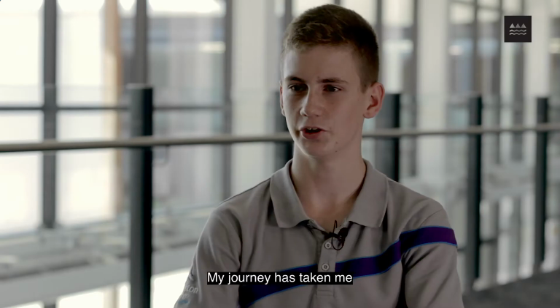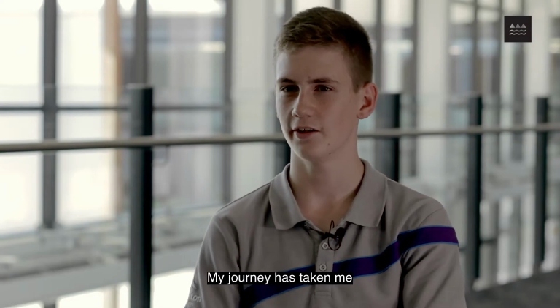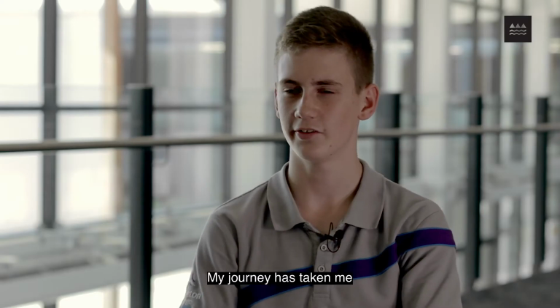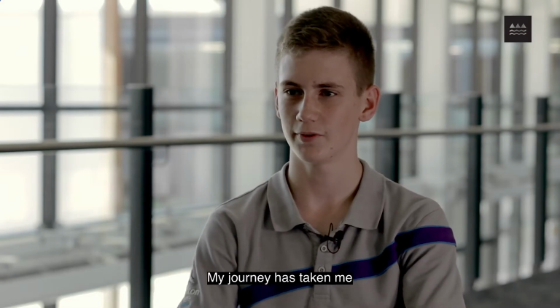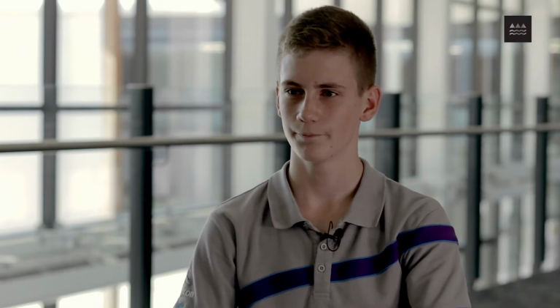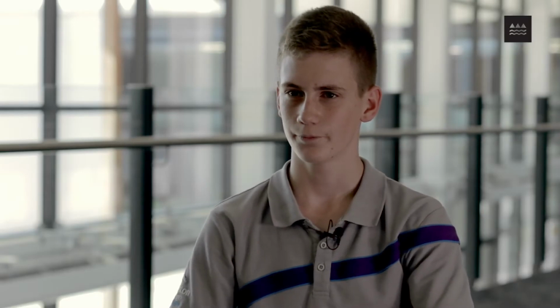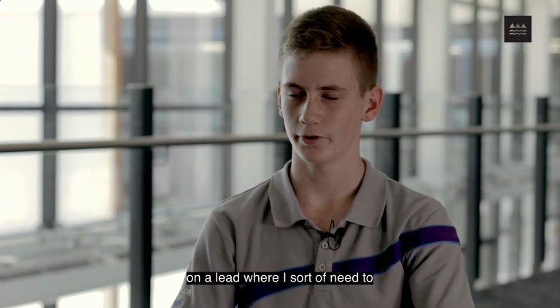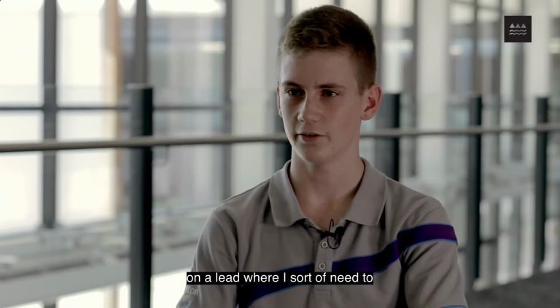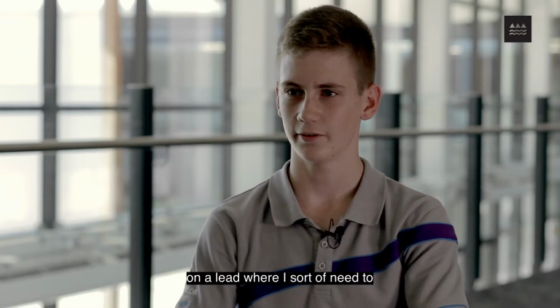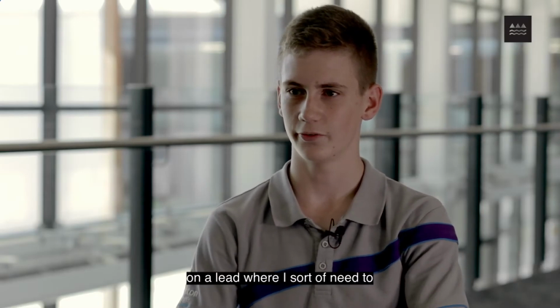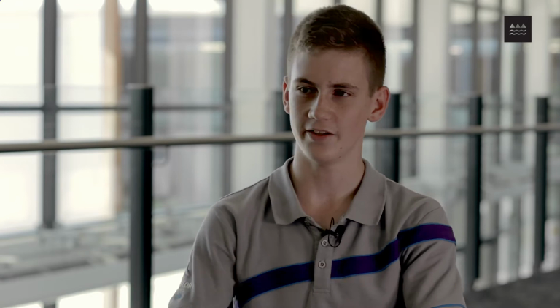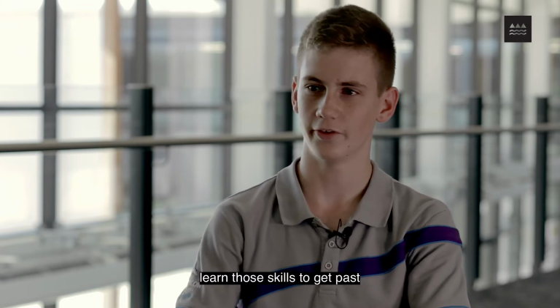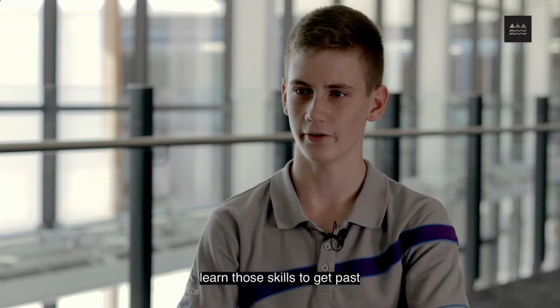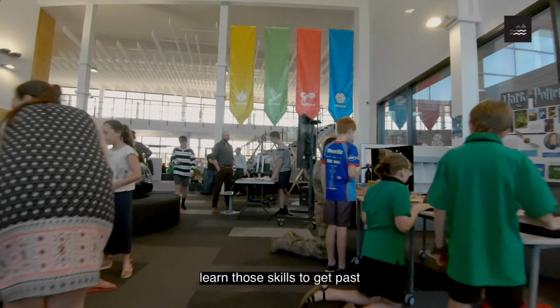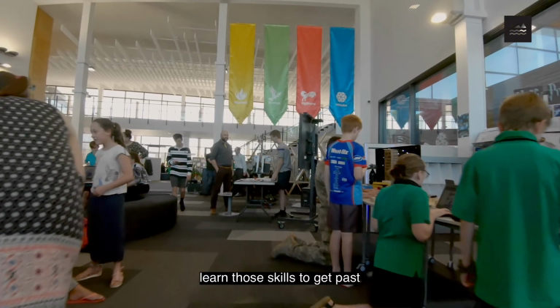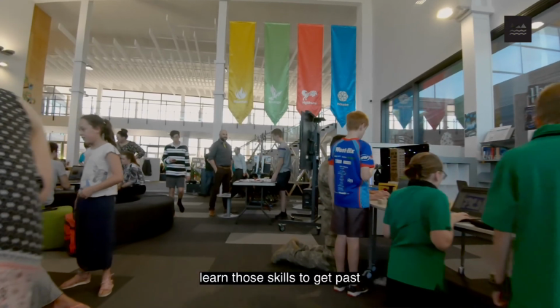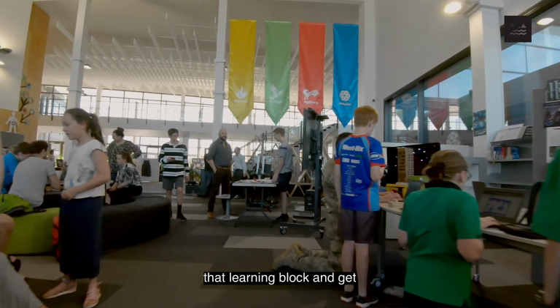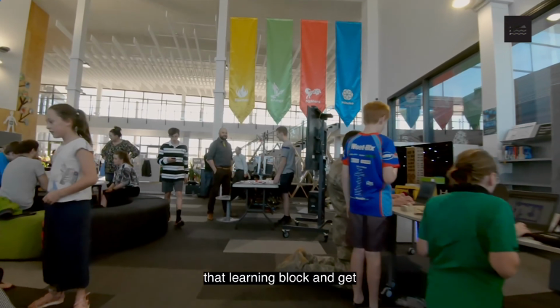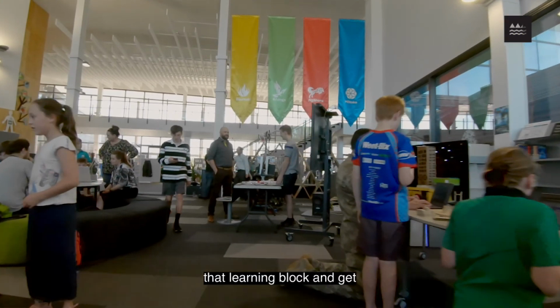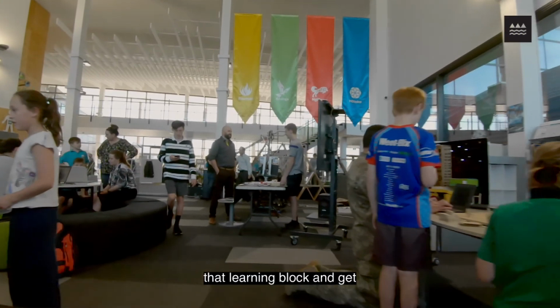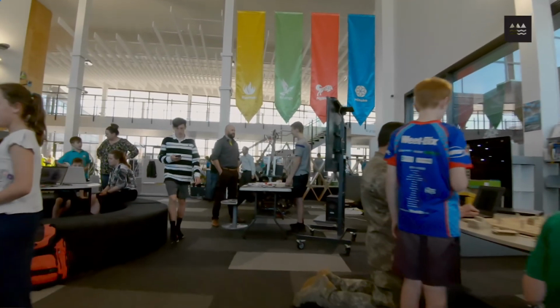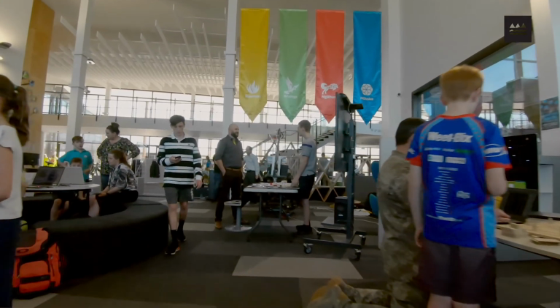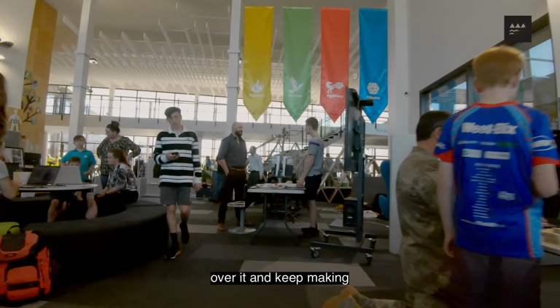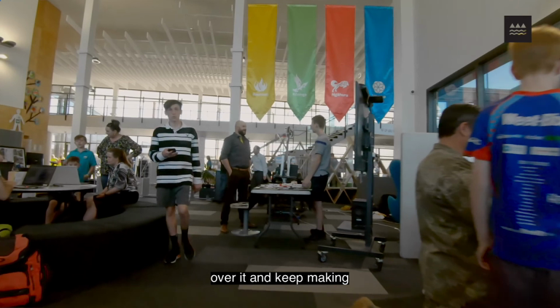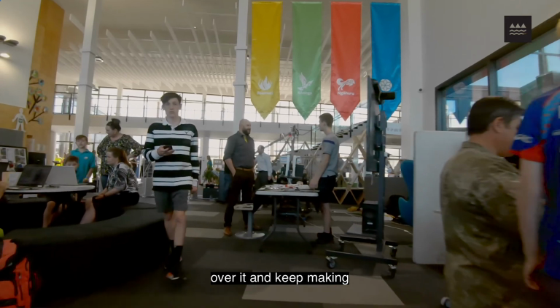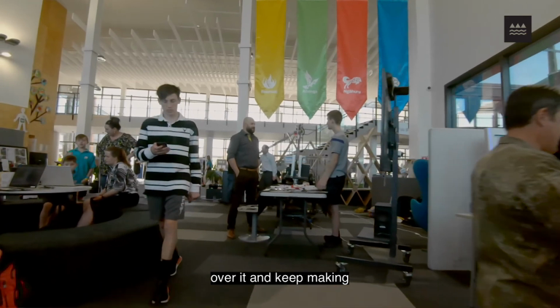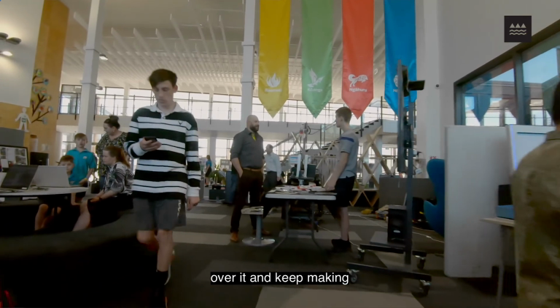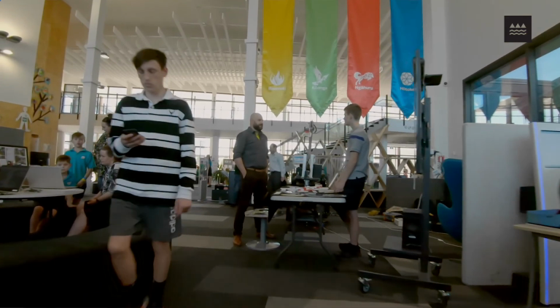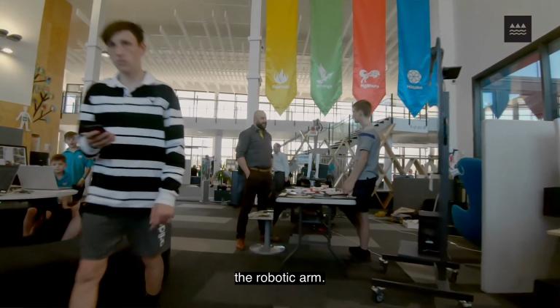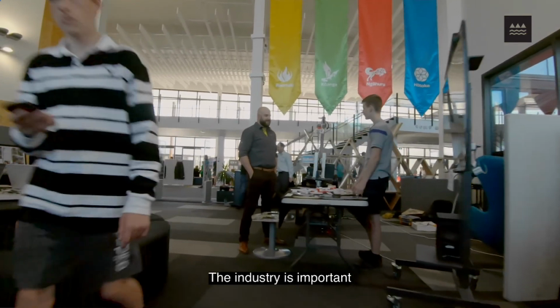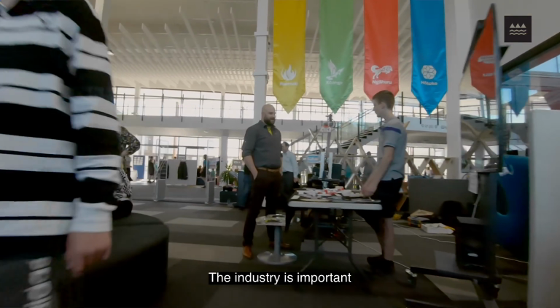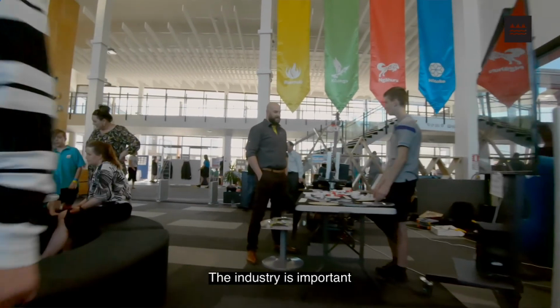My journey has taken me on a path where I need to learn new skills to get past a learning block, overcome it, and keep building the robotic arm.